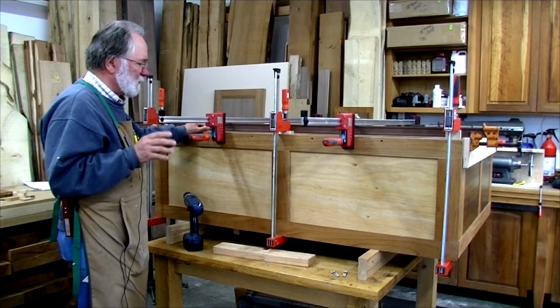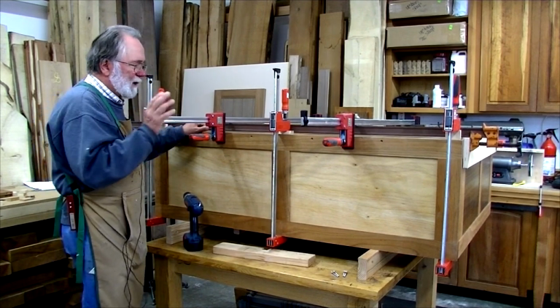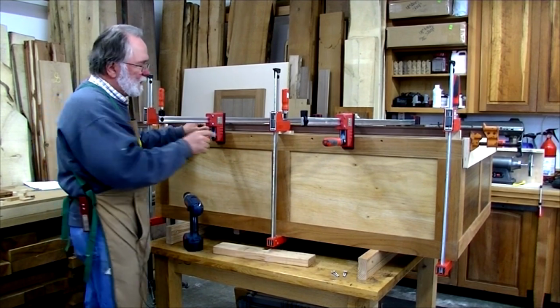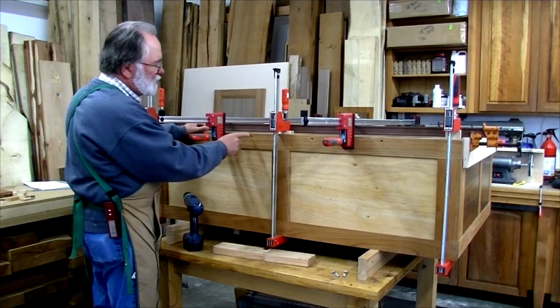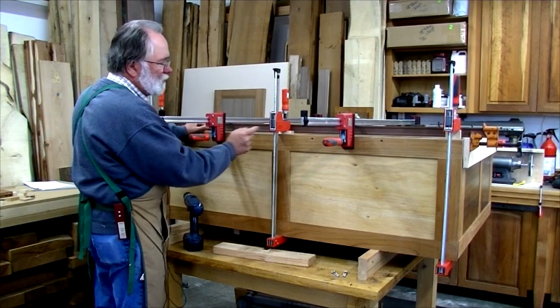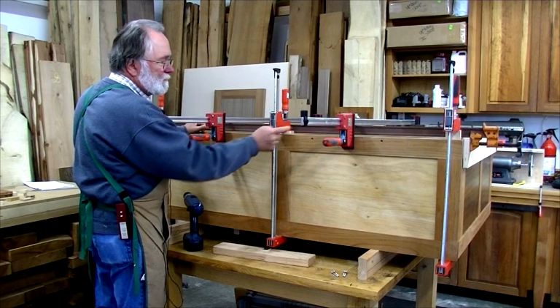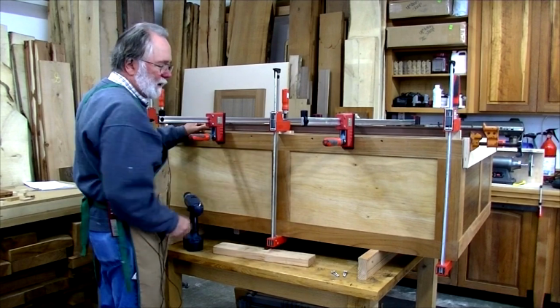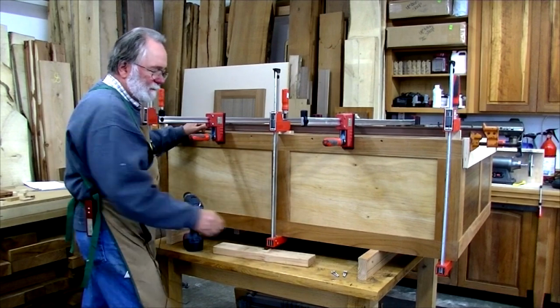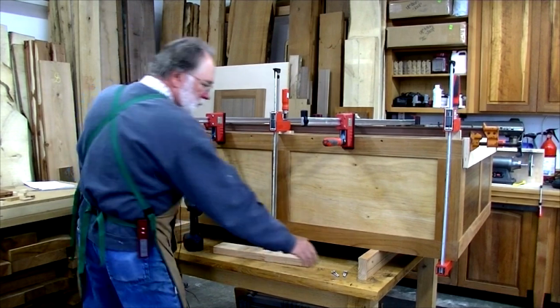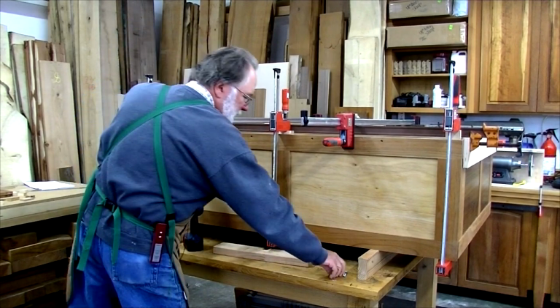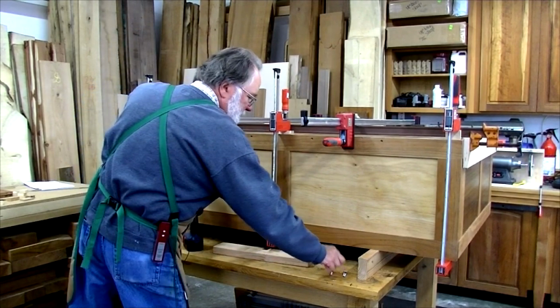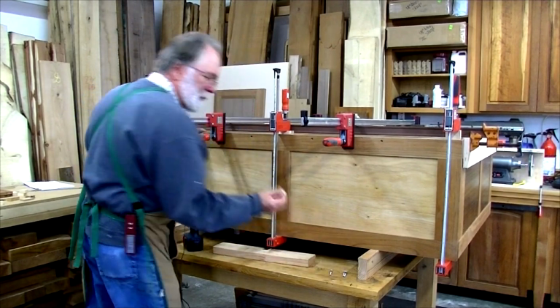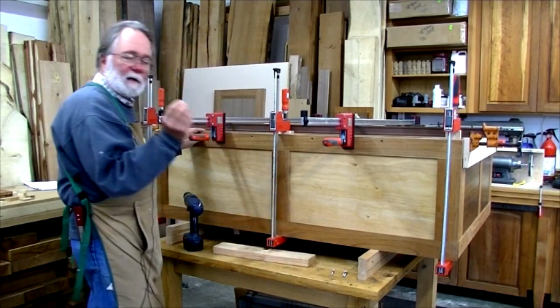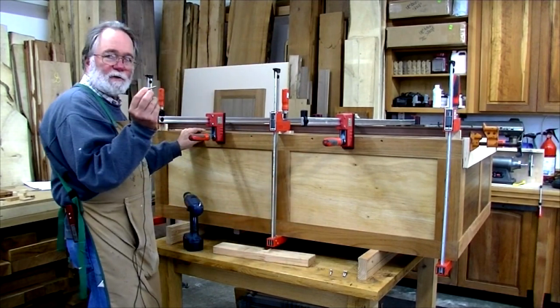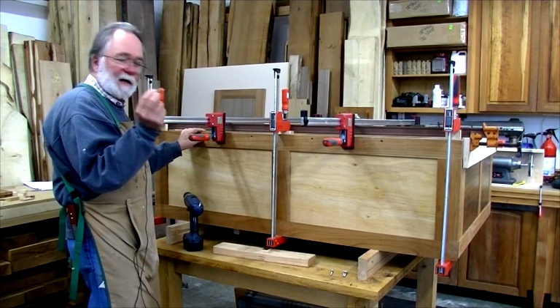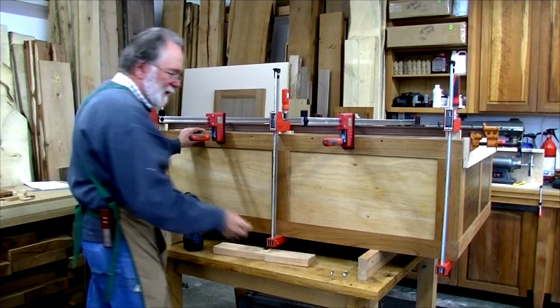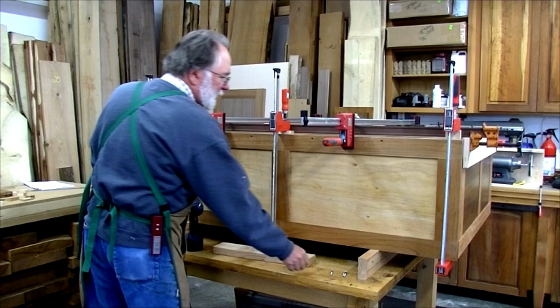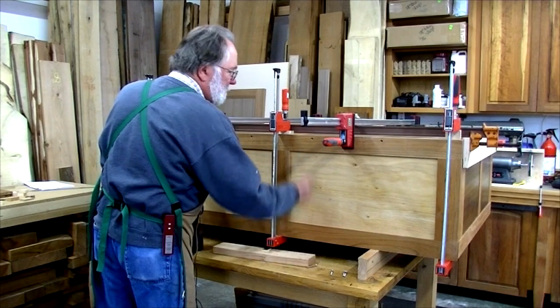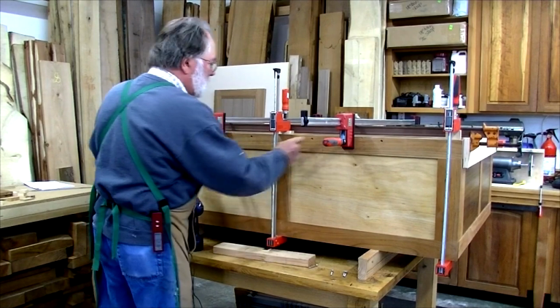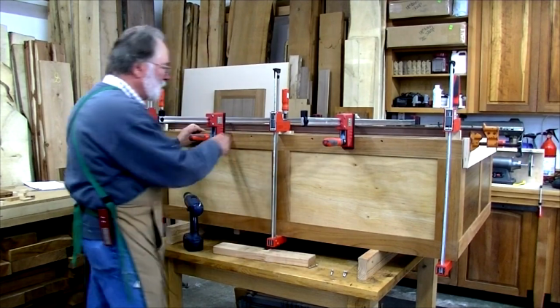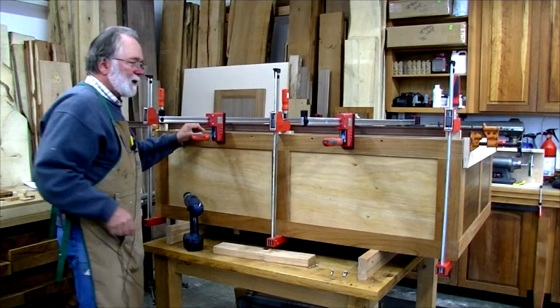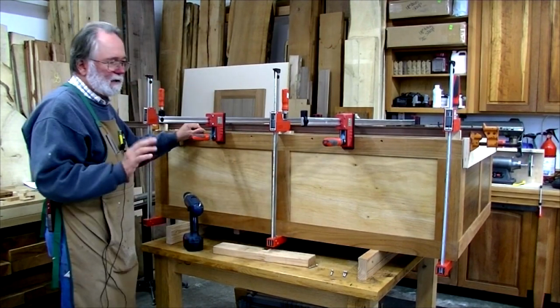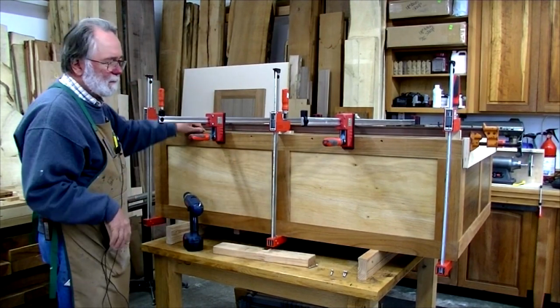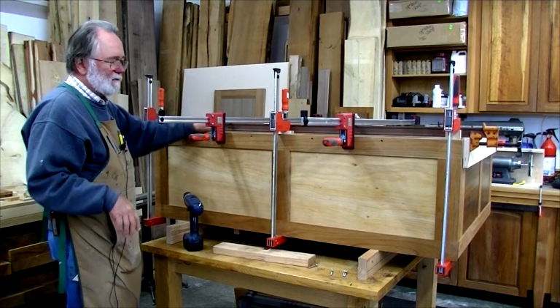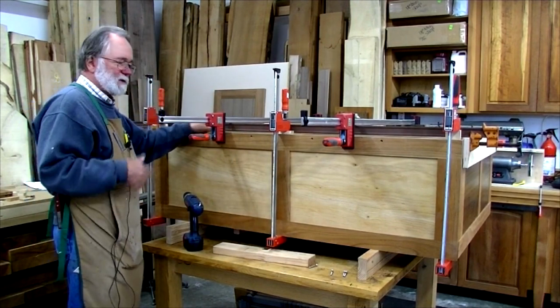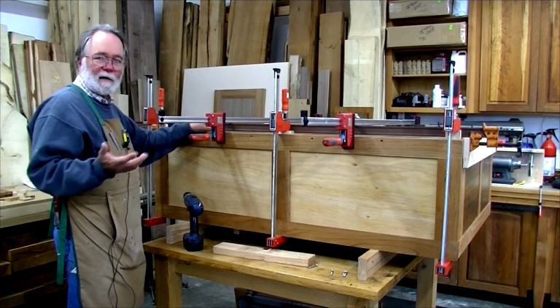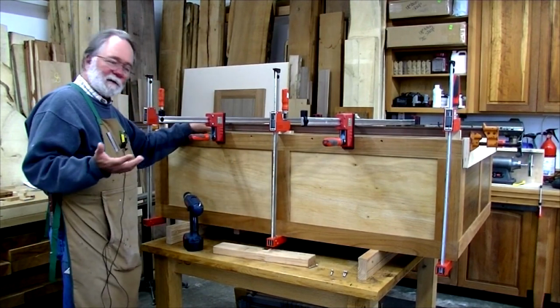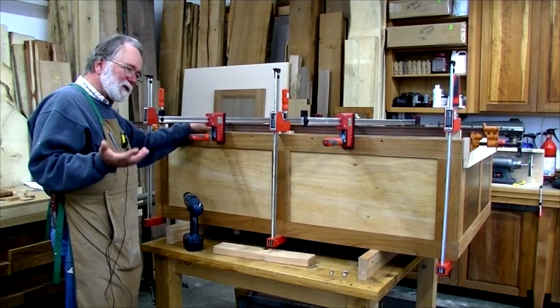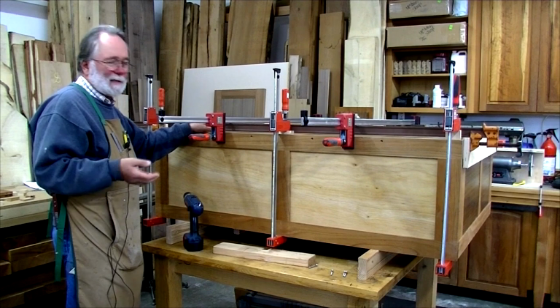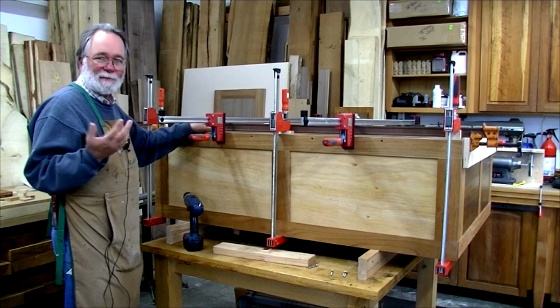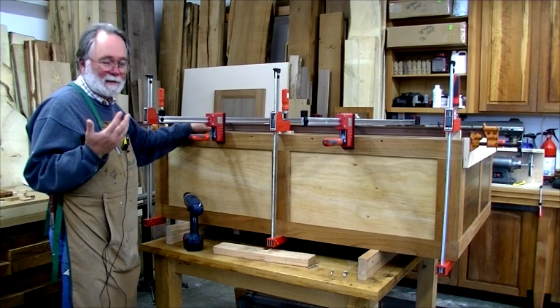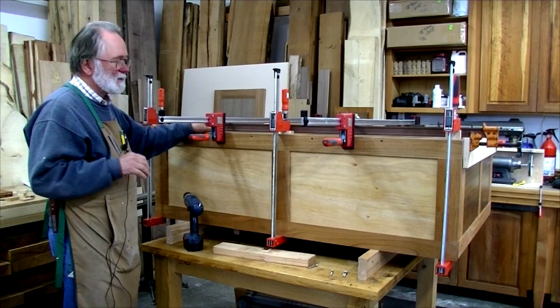I'm drilling countersink screws — I'm using two-inch screws for that. Later on I'll plug those holes and clean them up. Even though it's the bottom and you'll never see it, that's just the way I like to do business.